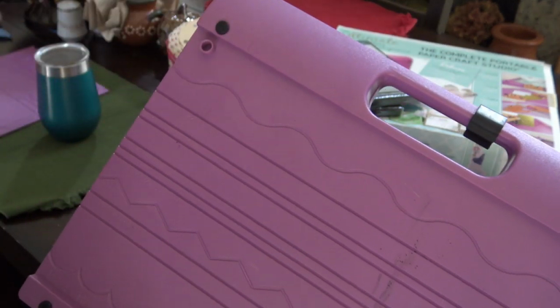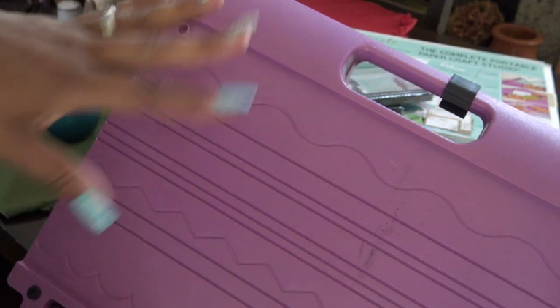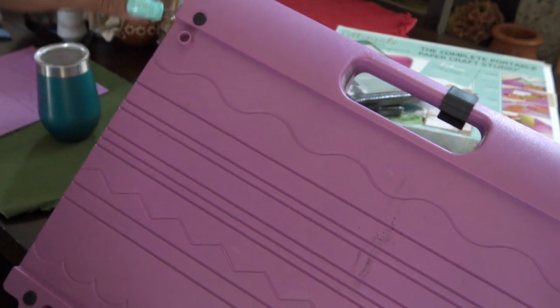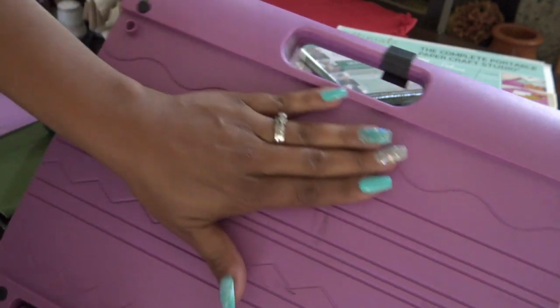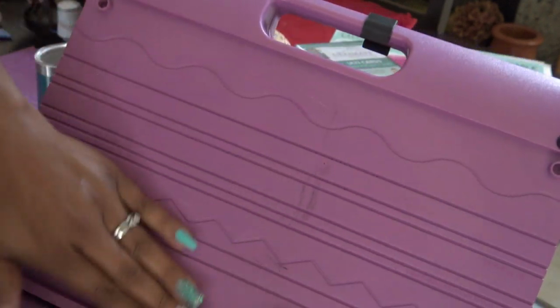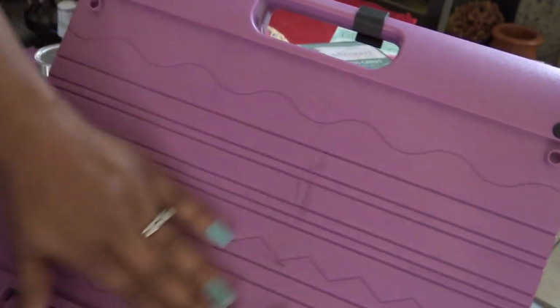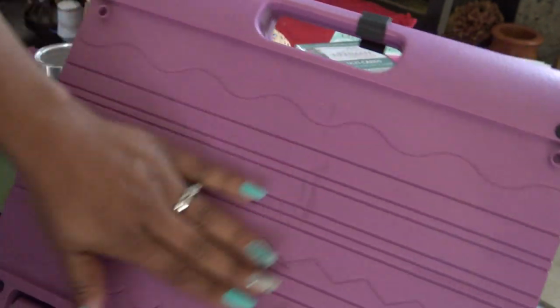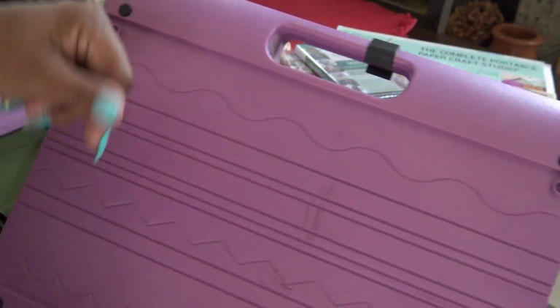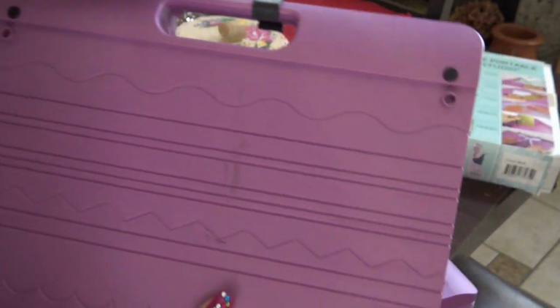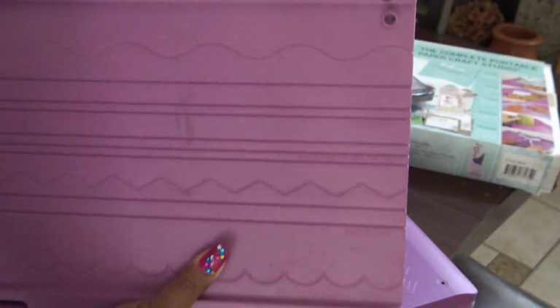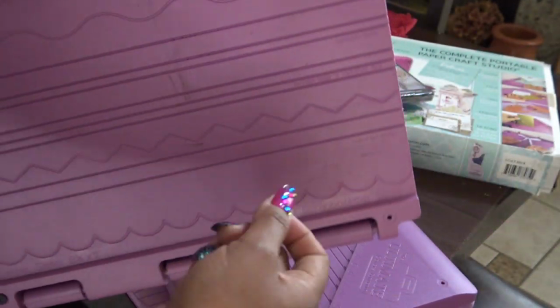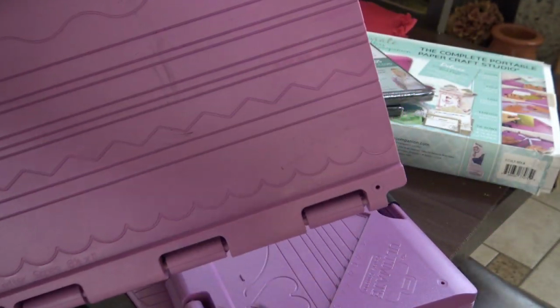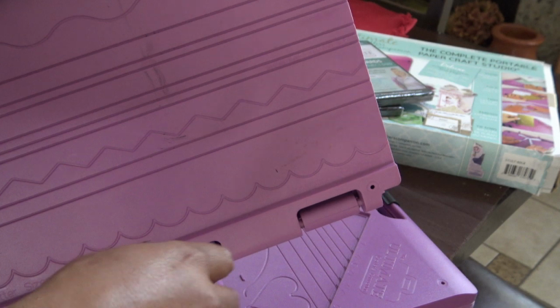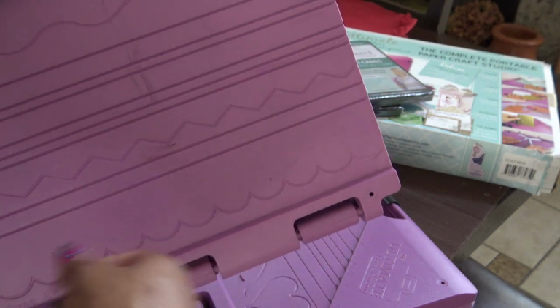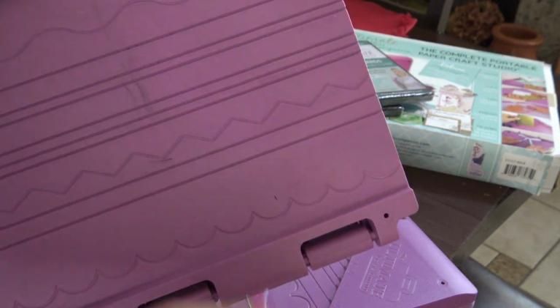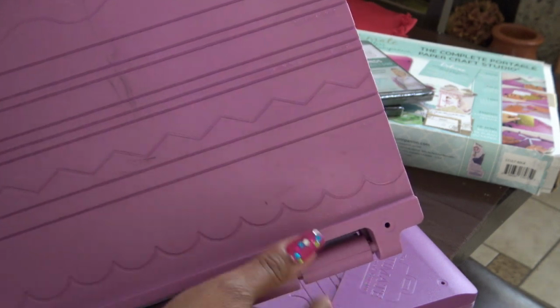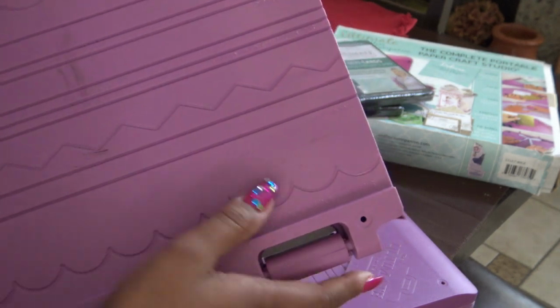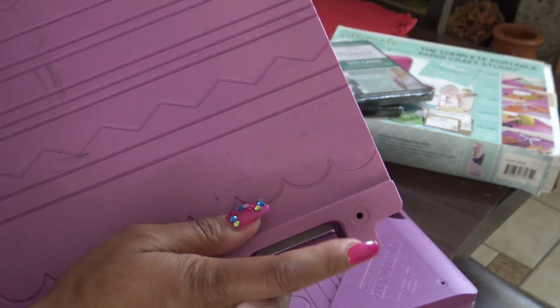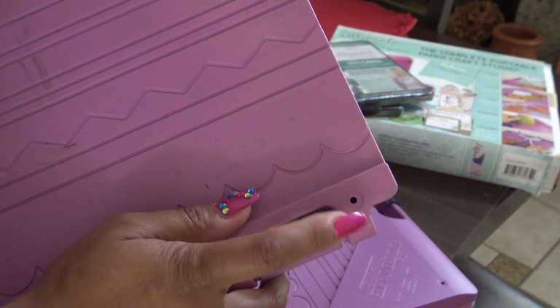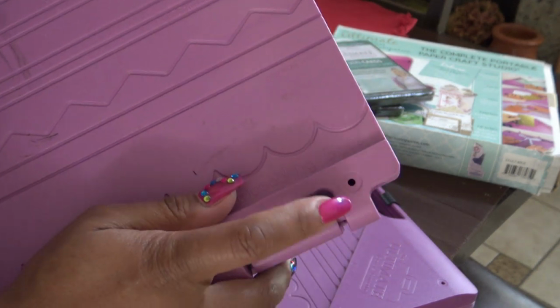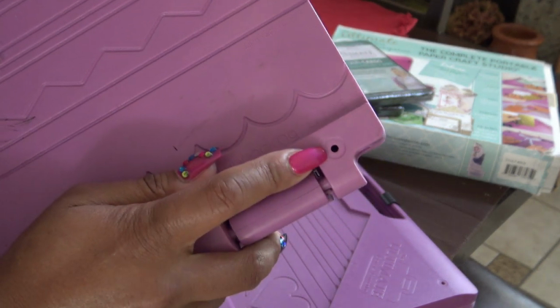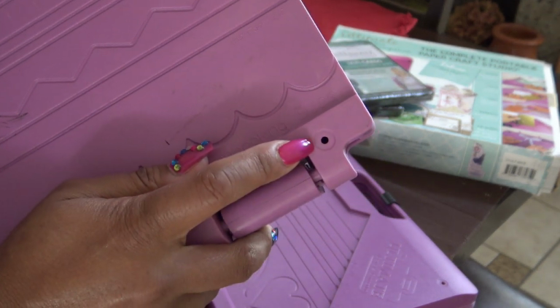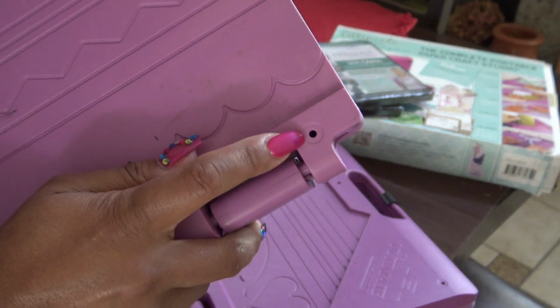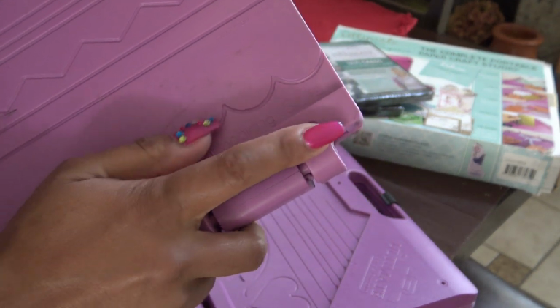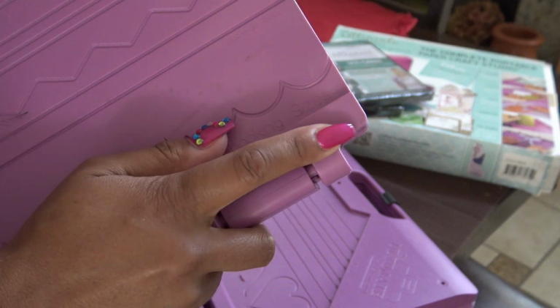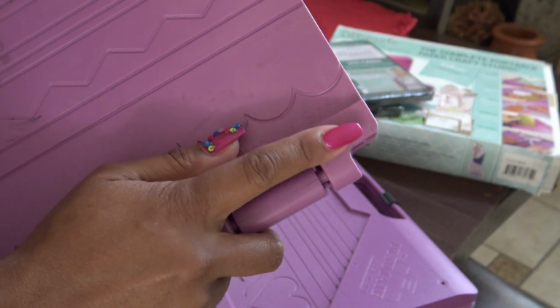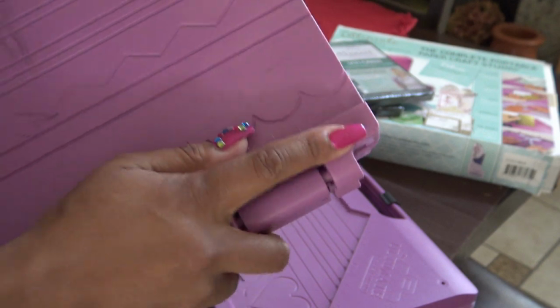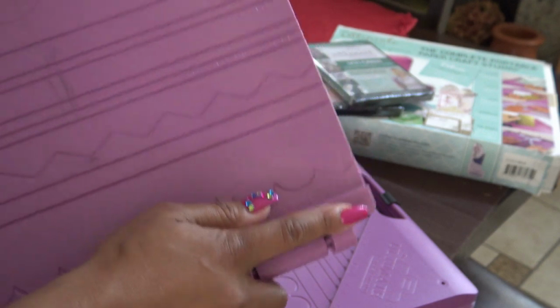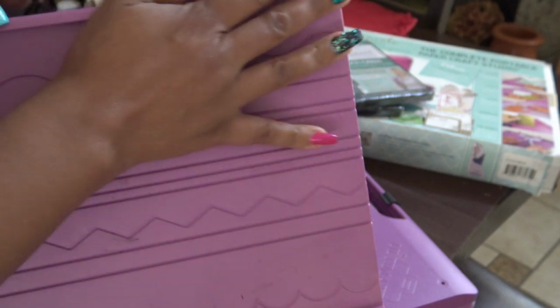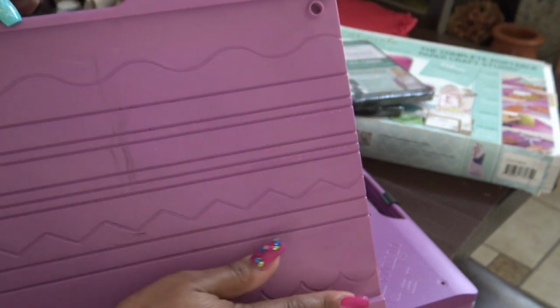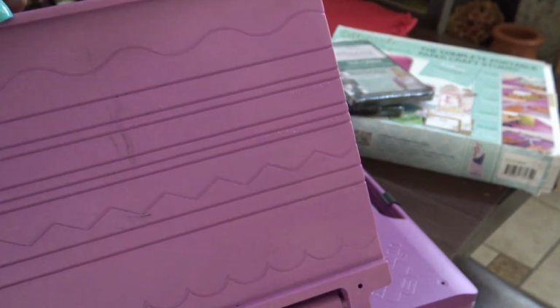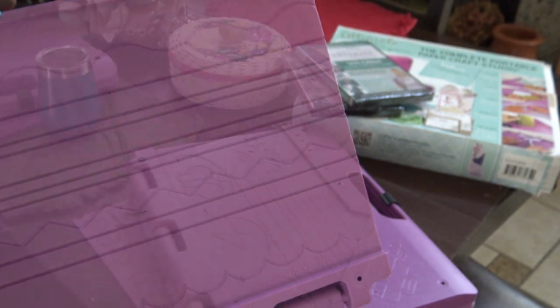They have these little rubber grips, and on Crafter's Companion's website you can order pretty much everything if you need it — another scoring tool, the little cutter. They sell everything but these grips. I did lose one somewhere along the way, so obviously it's going to make it a little wobbly, but not too bad.